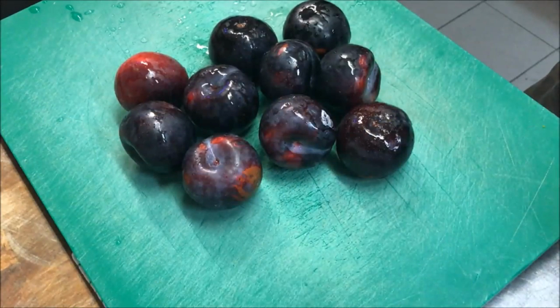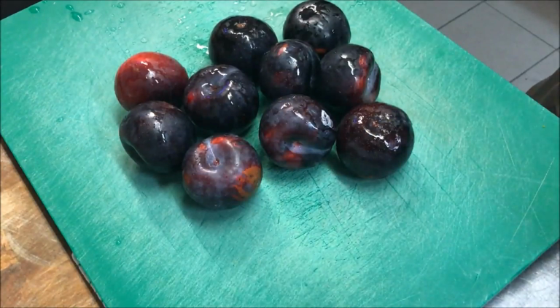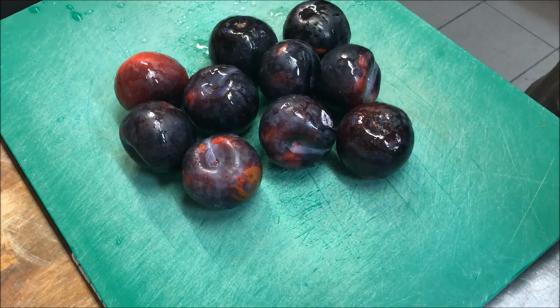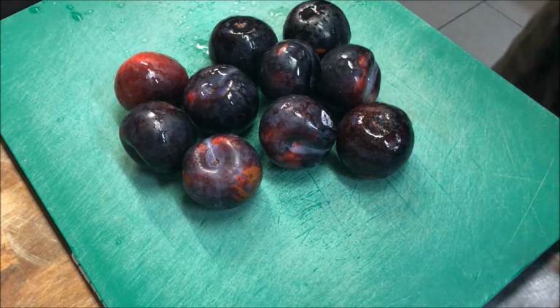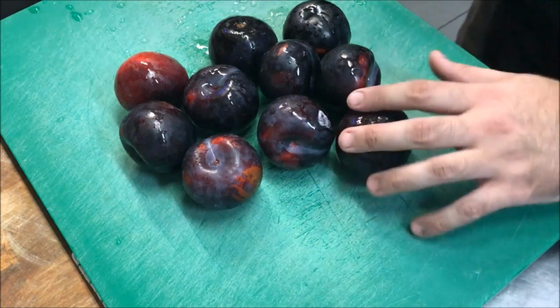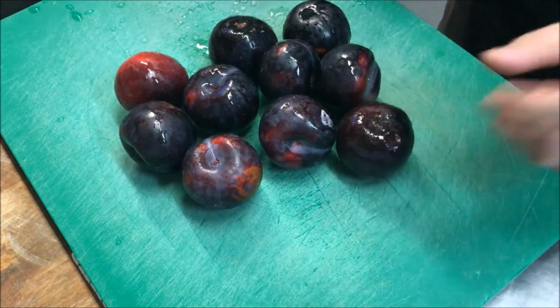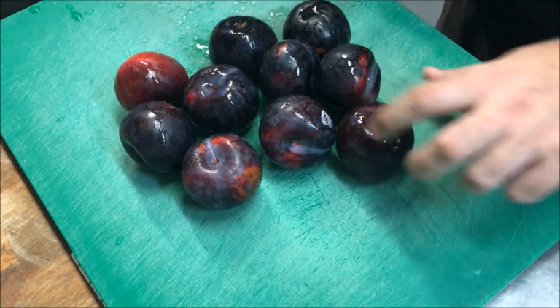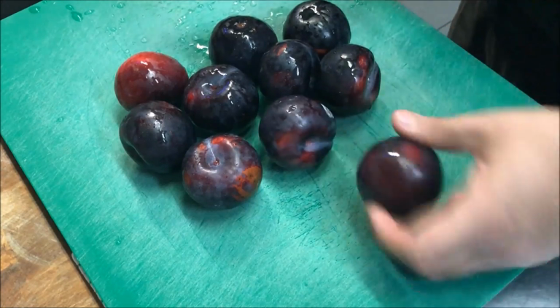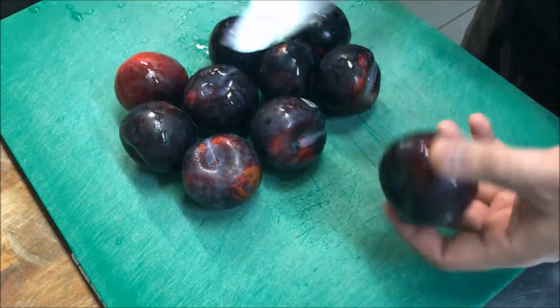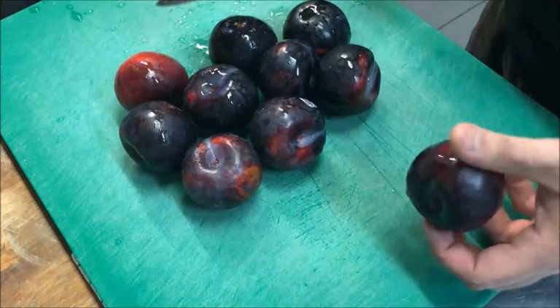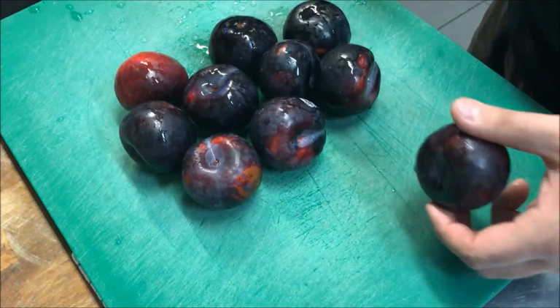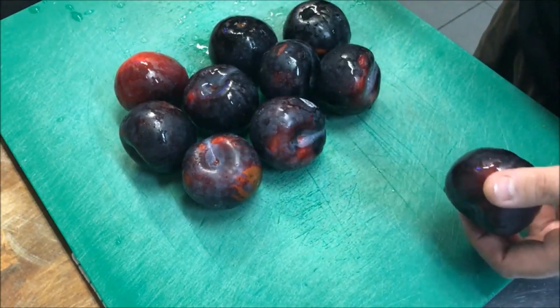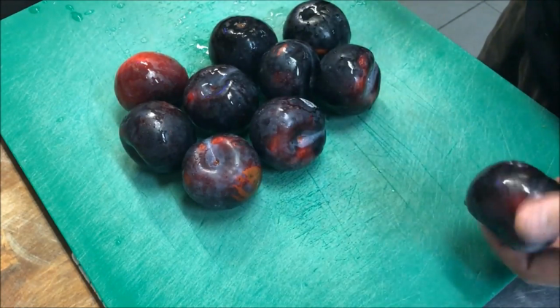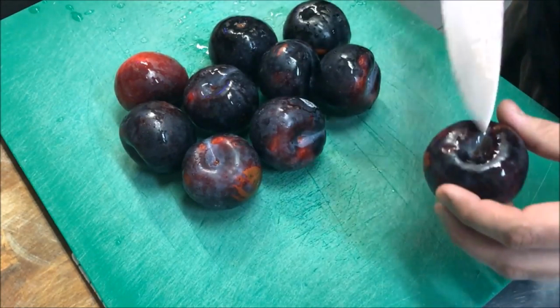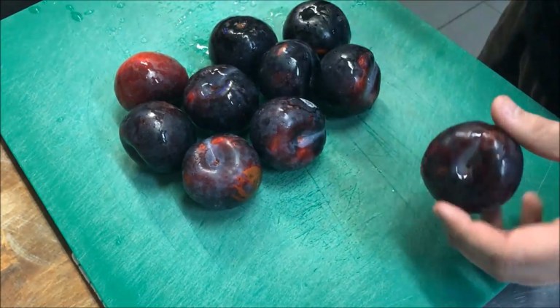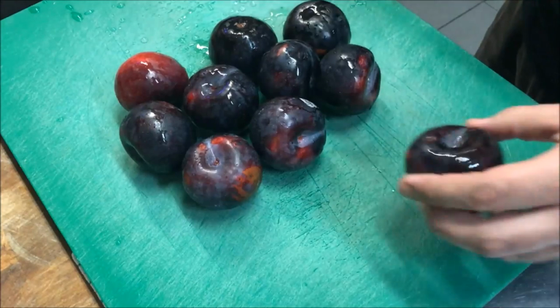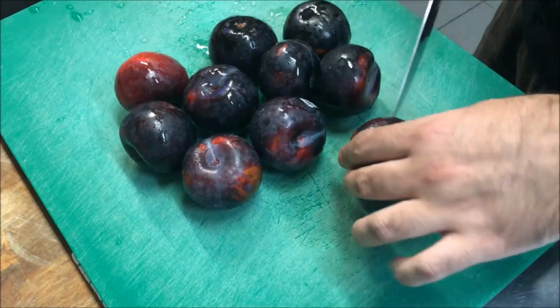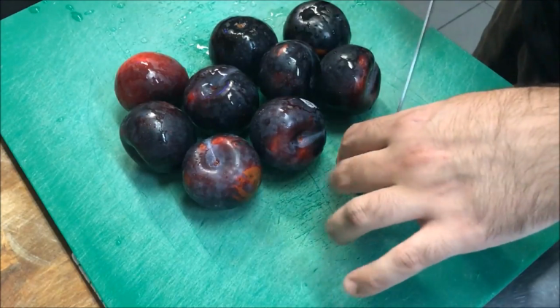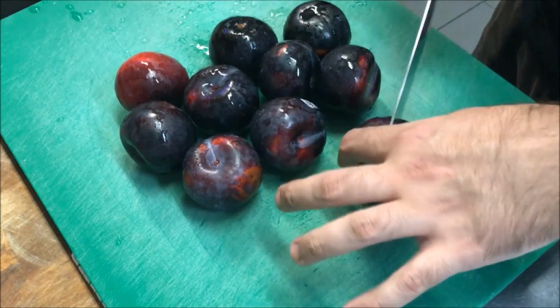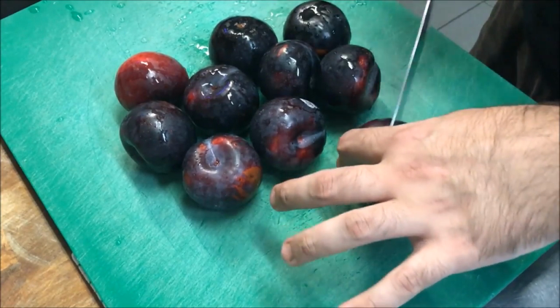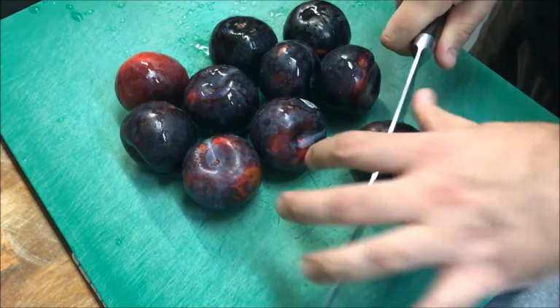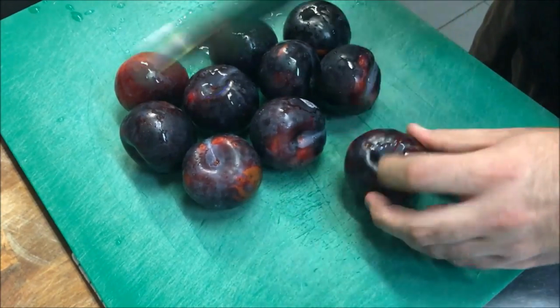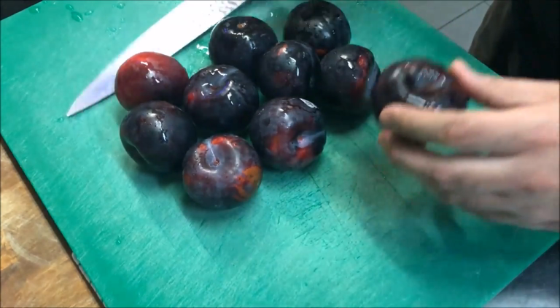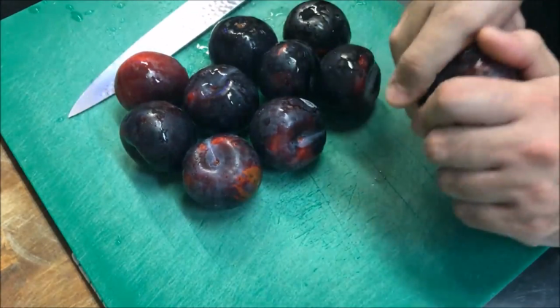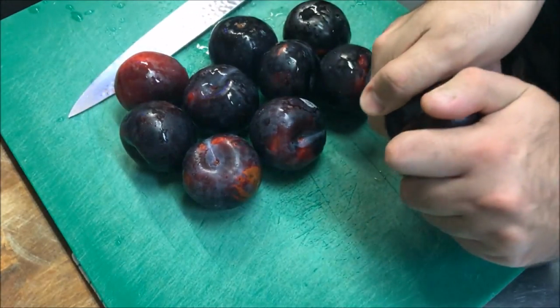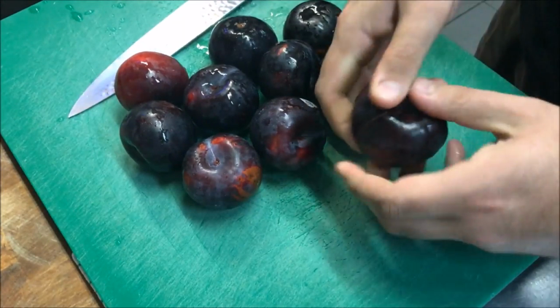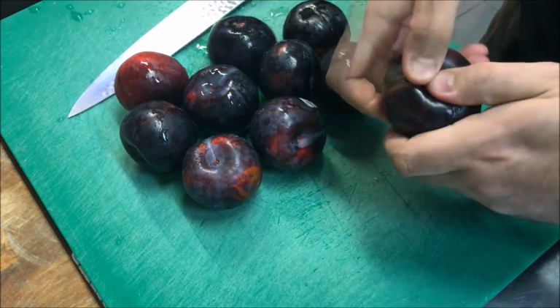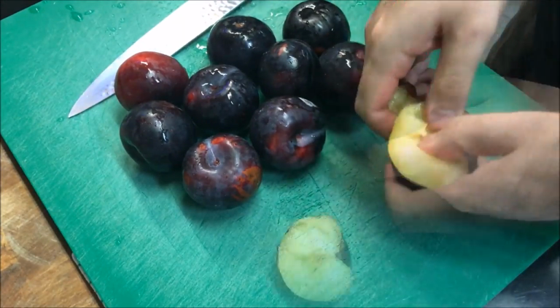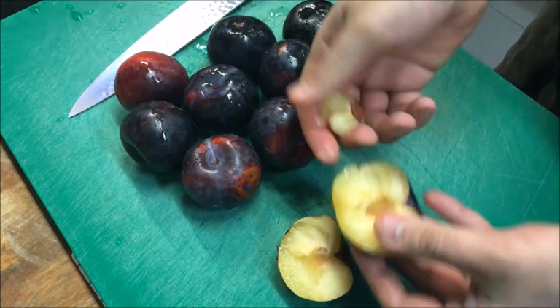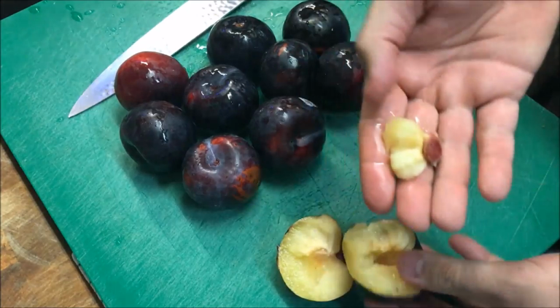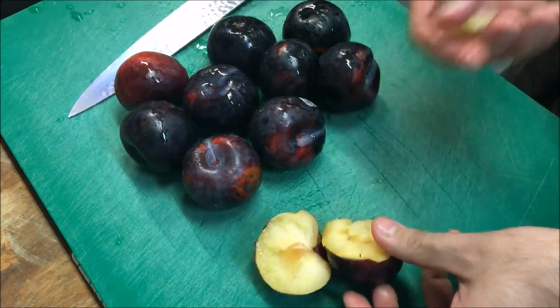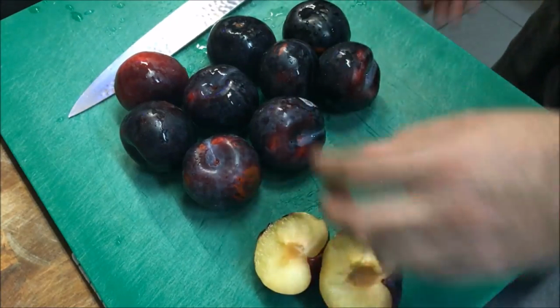I'll be doing this recipe based on 10 plums. Firstly you want to wash them and remove the stems. Then we're just going to slice these all in half. And make sure you take the pits out.